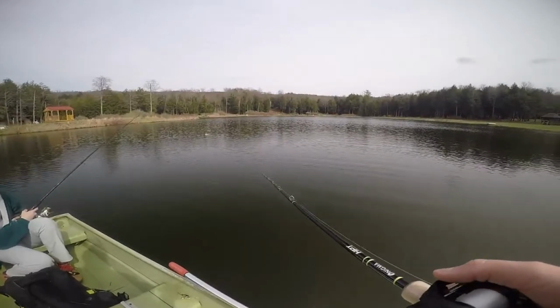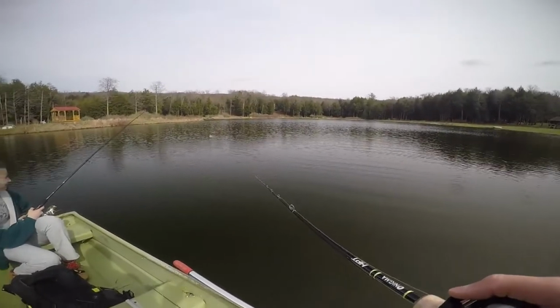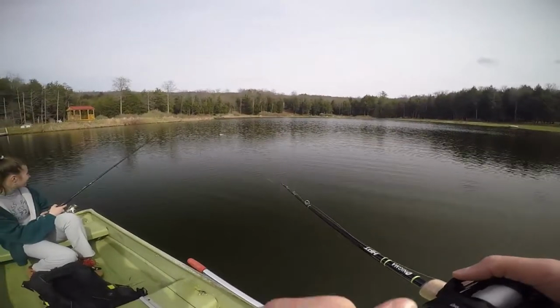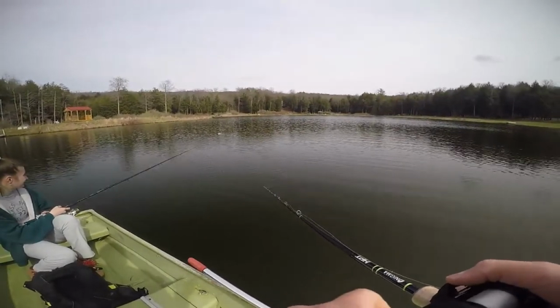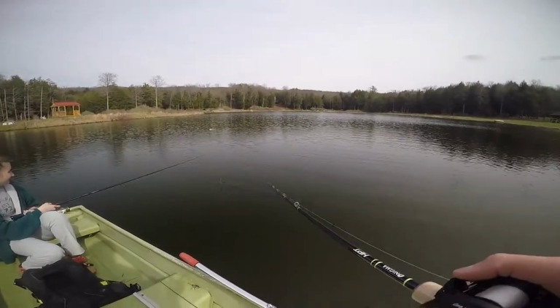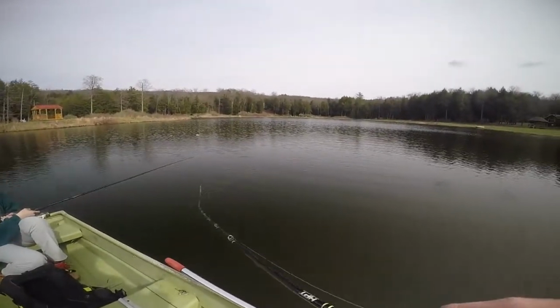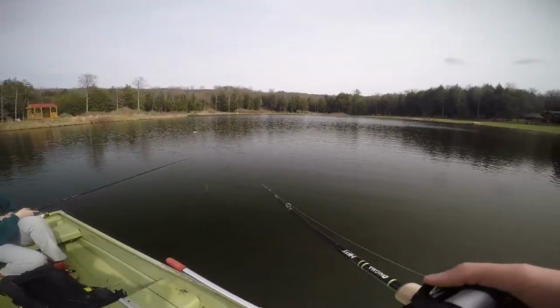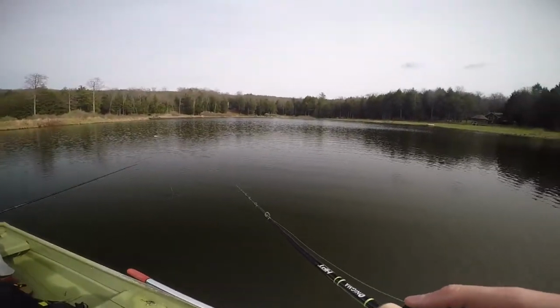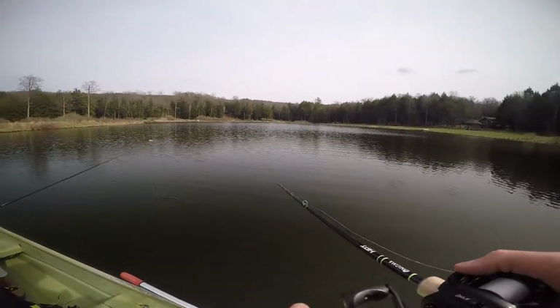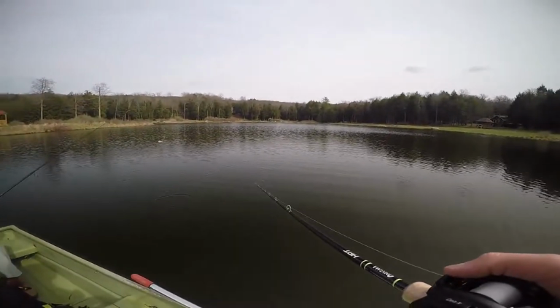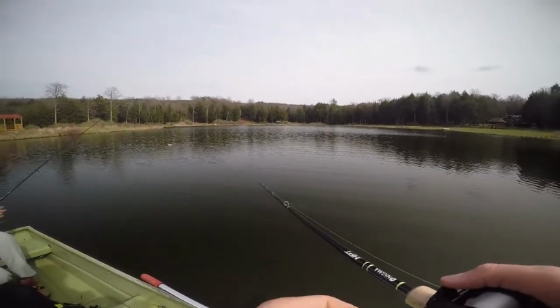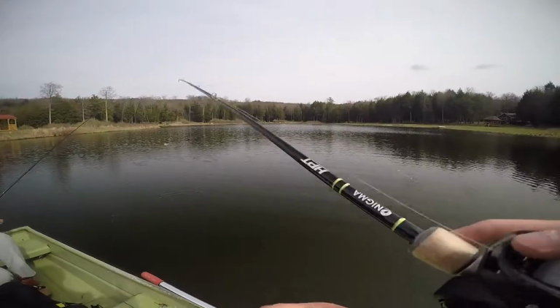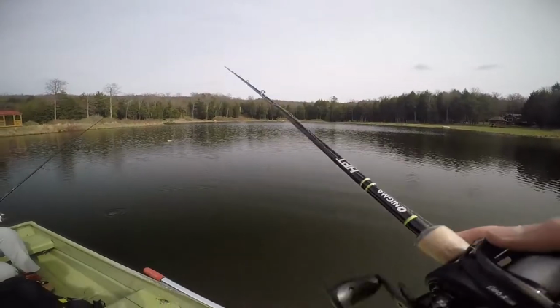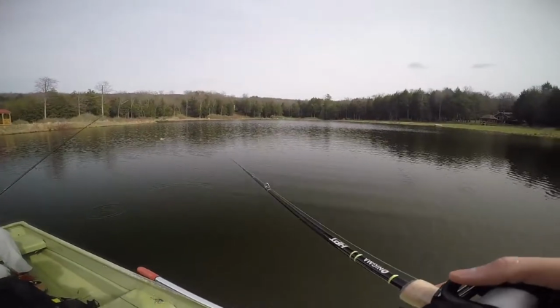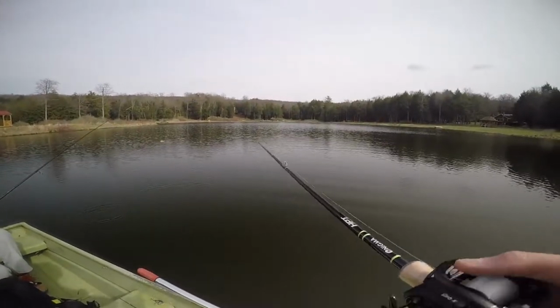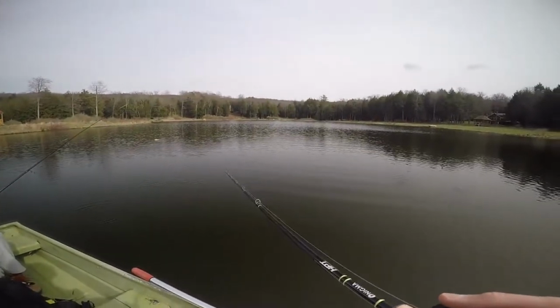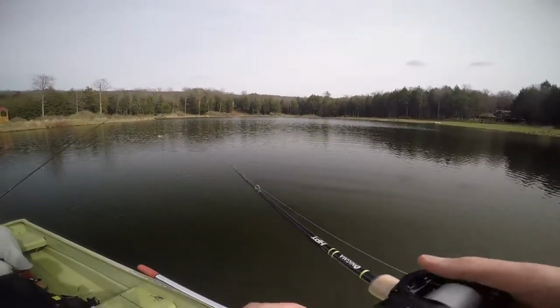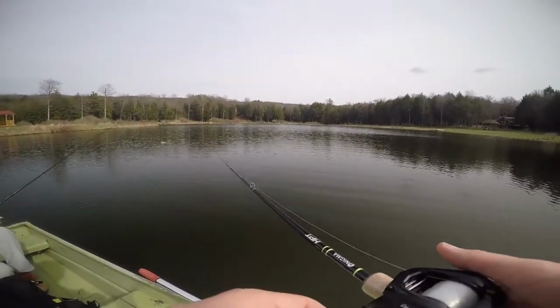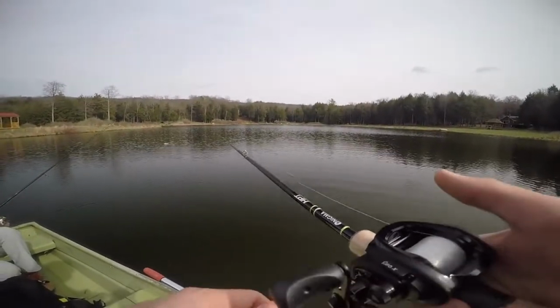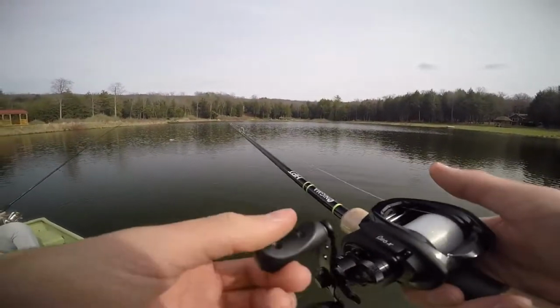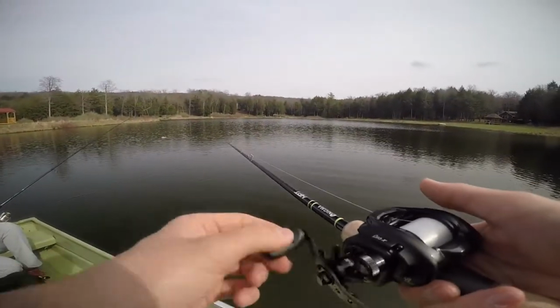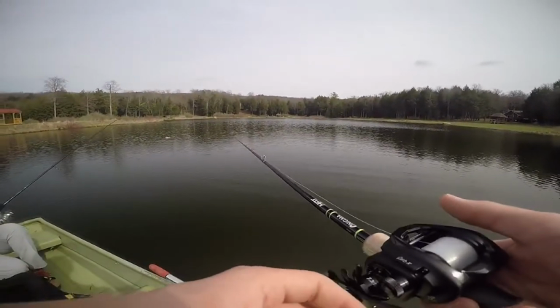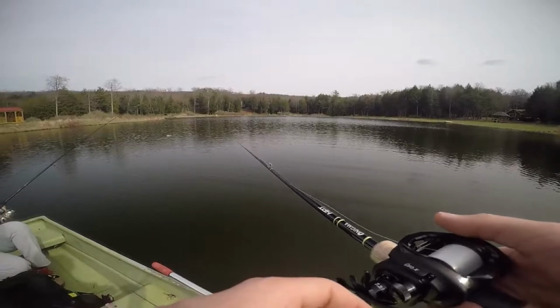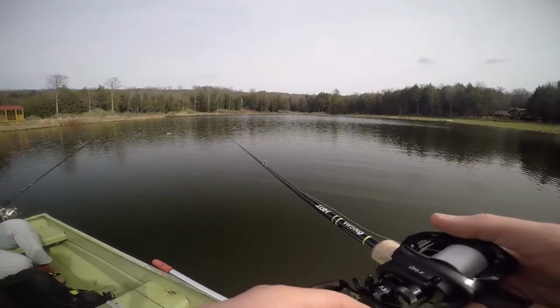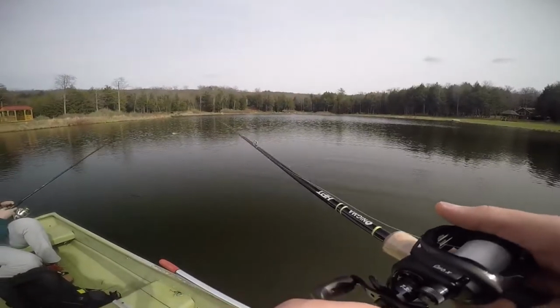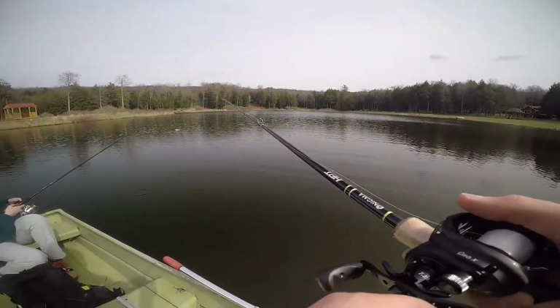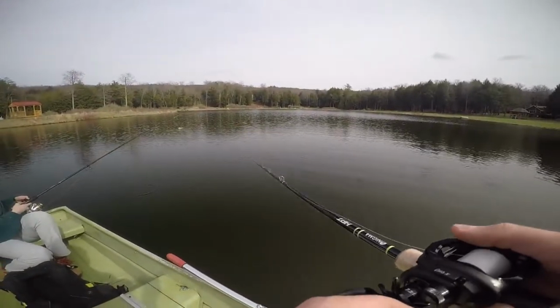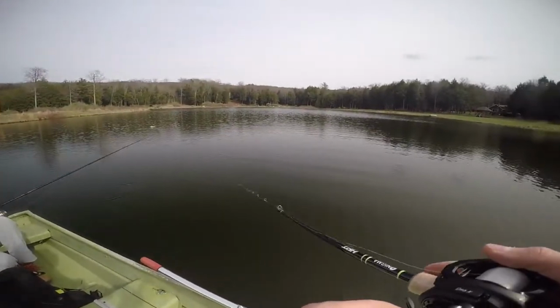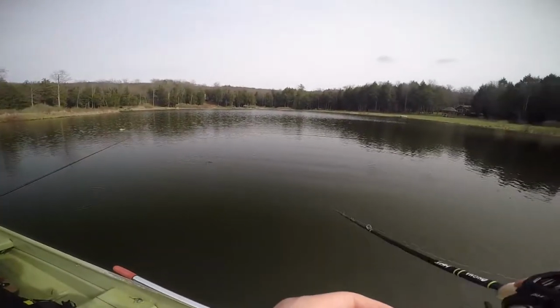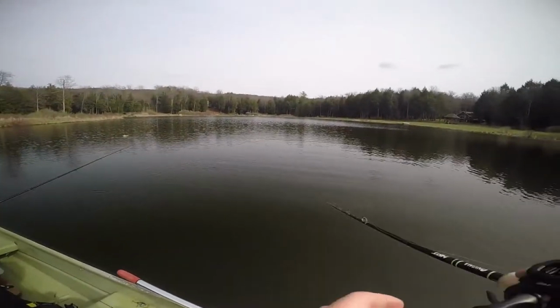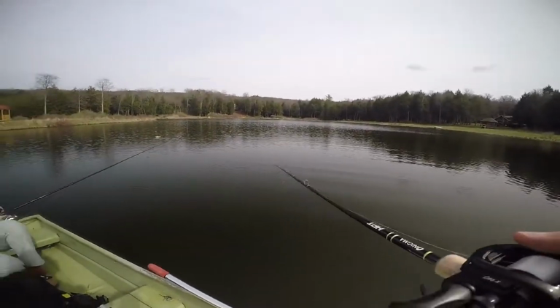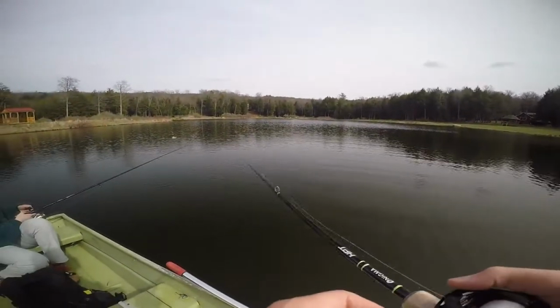So far my first two casts have had slight backlashes. But the first cast casted pretty far and very smooth. Makes a little noise when I reel it in. I think what happened is Bass Pro spooled it a little too much for my liking — I like to keep it a little lower.